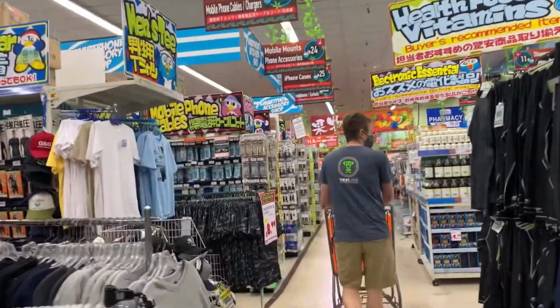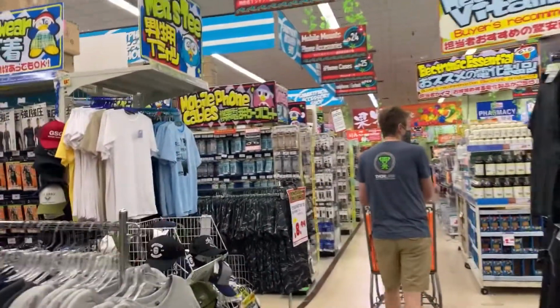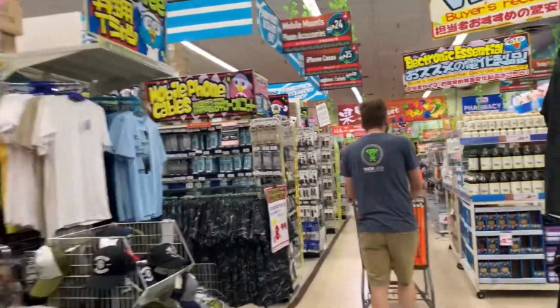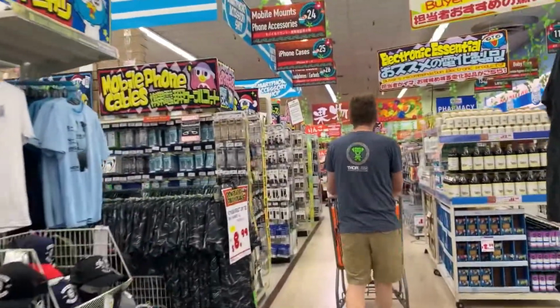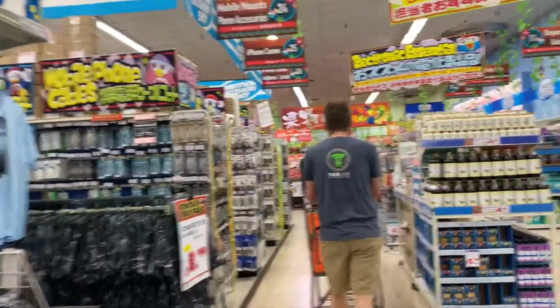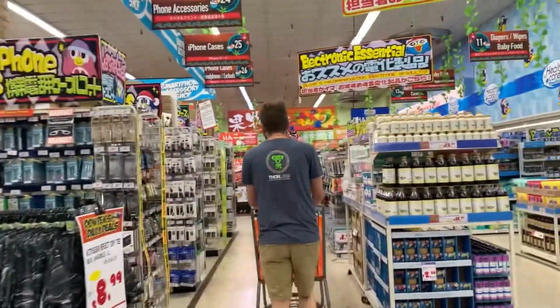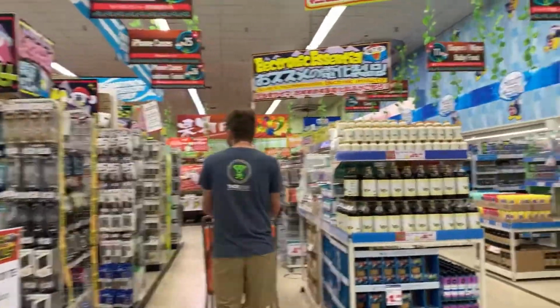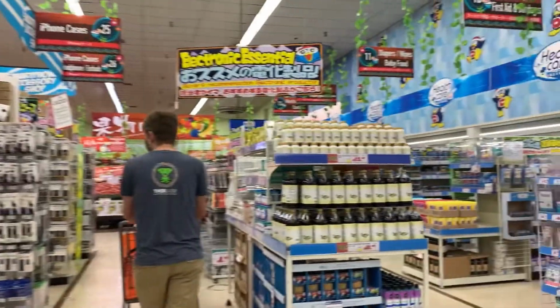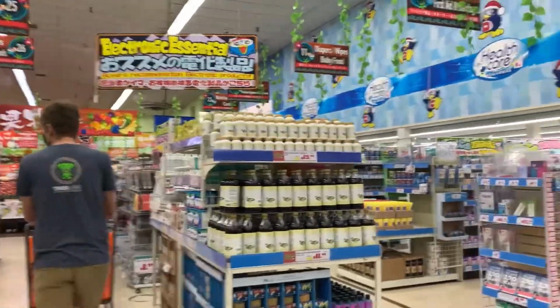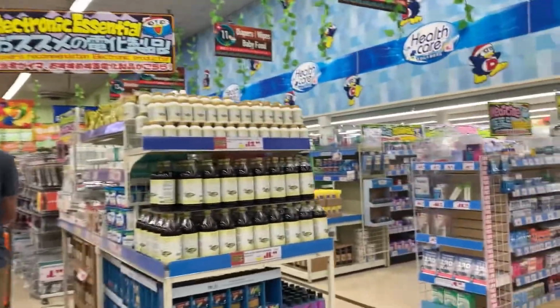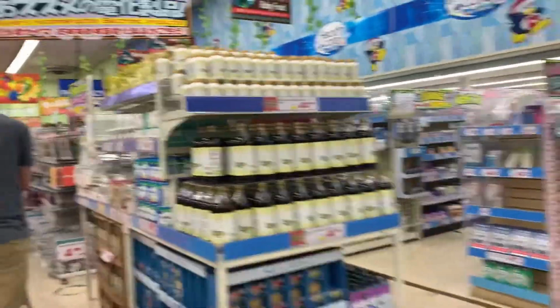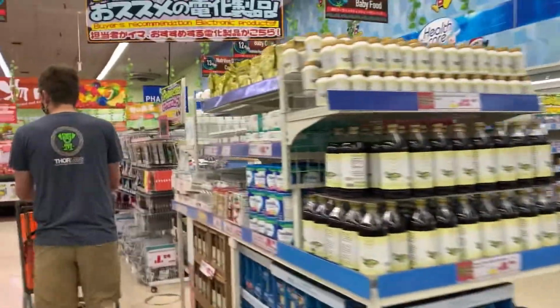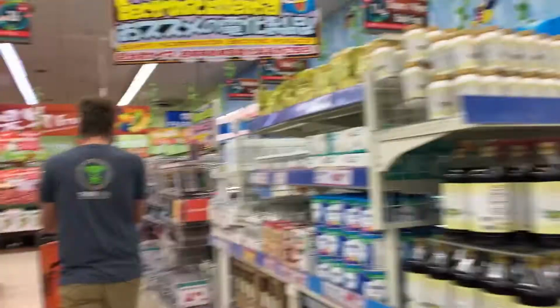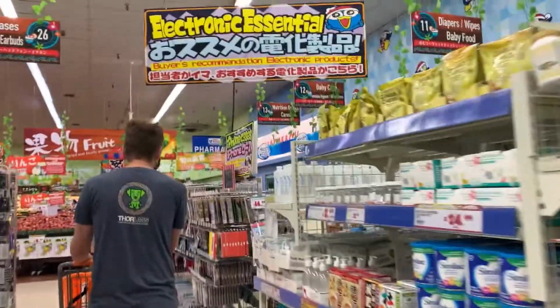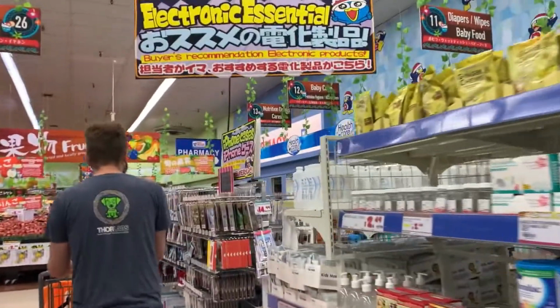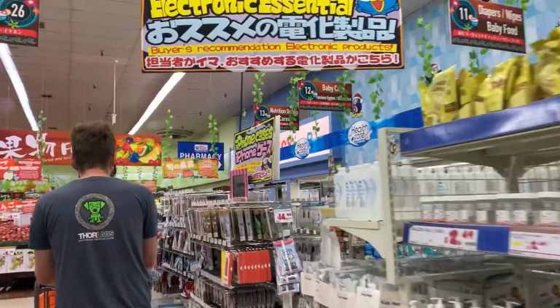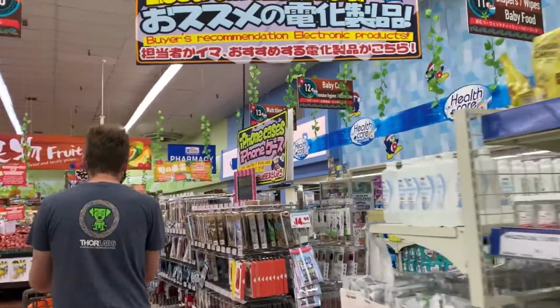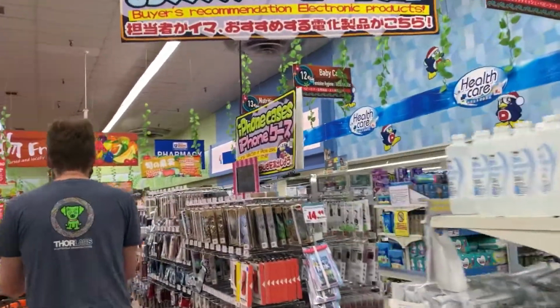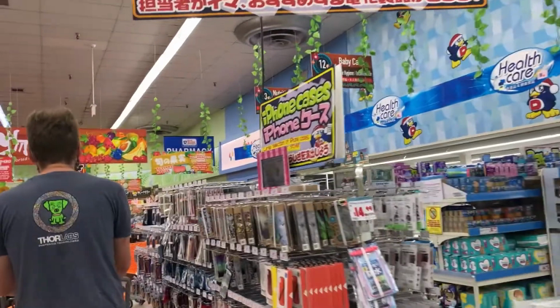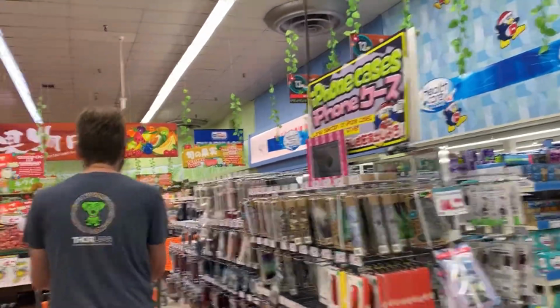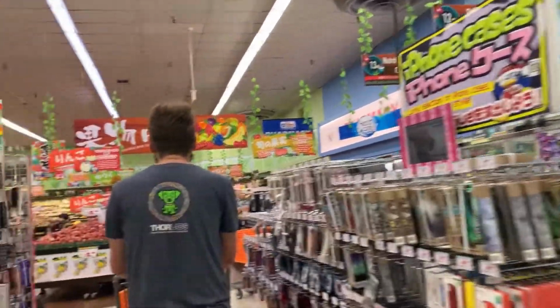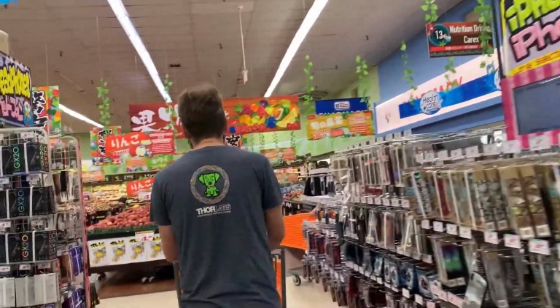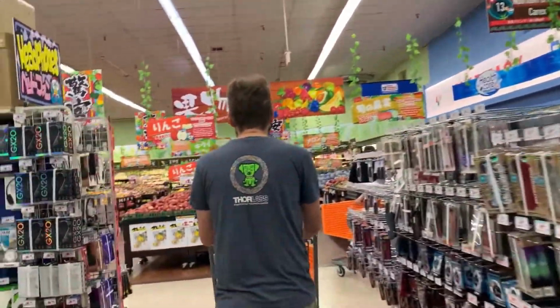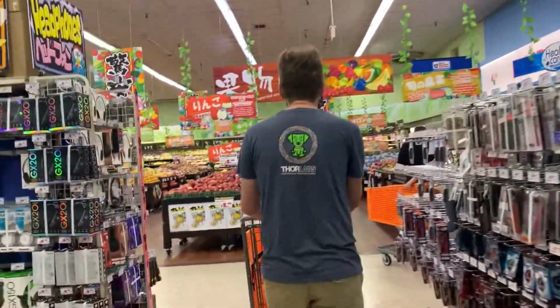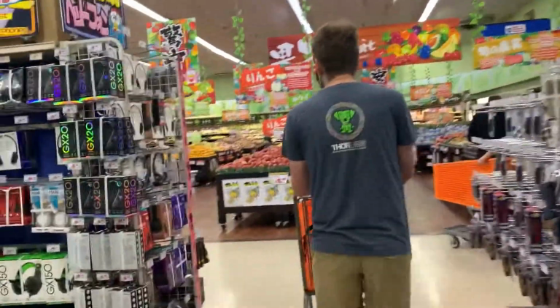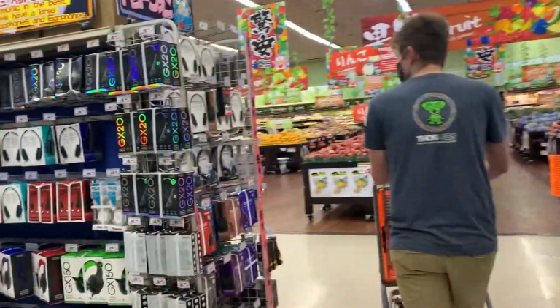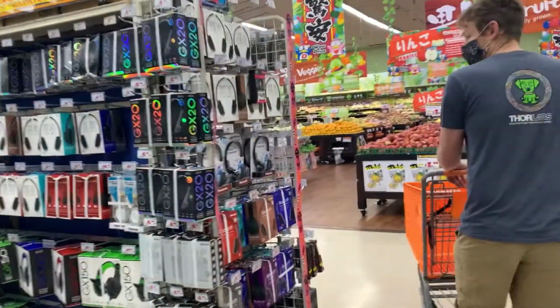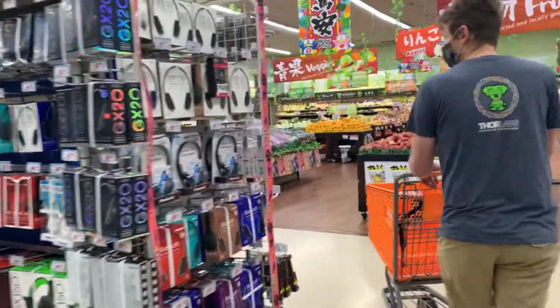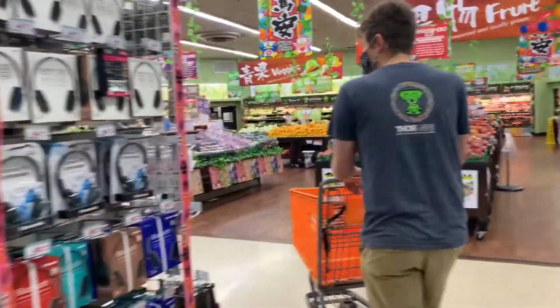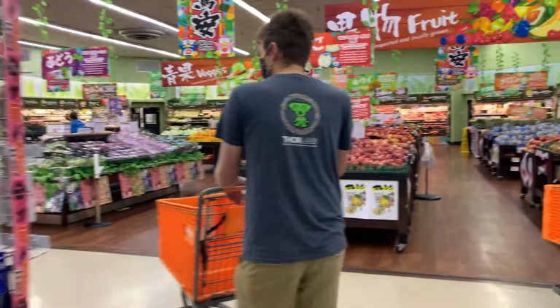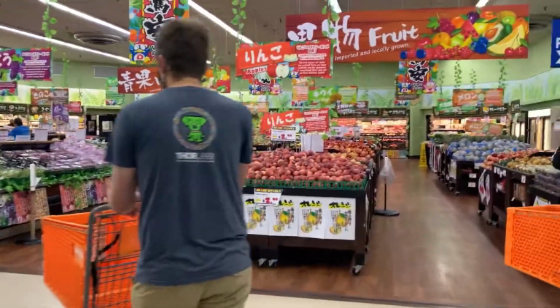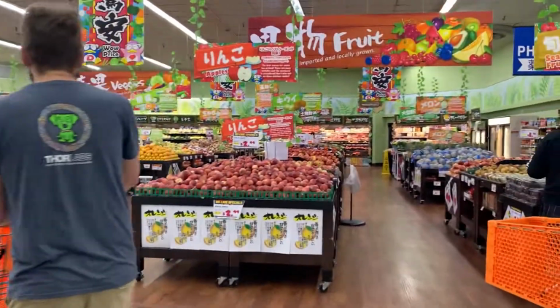If you're looking for swimwear, t-shirts, slippers, any sort of thing that you might not want to bring from home or that you accidentally forgot, there's all of that. There are also phone cases and electronics.